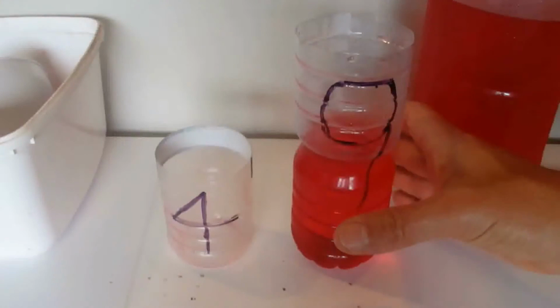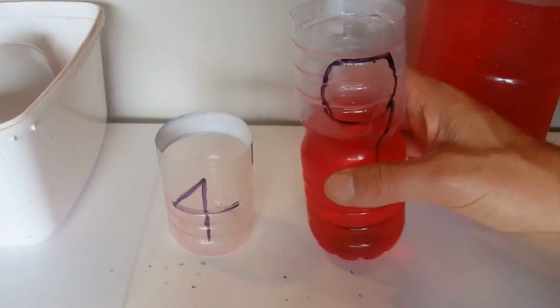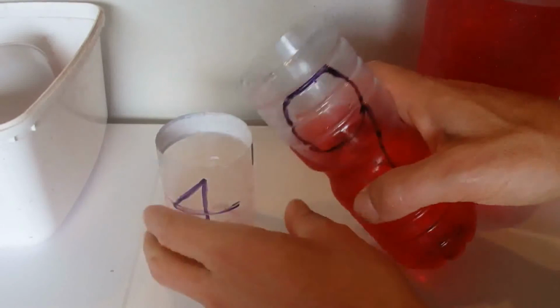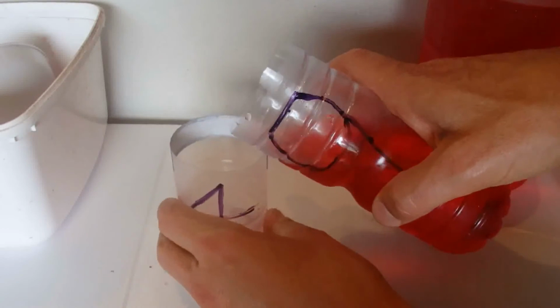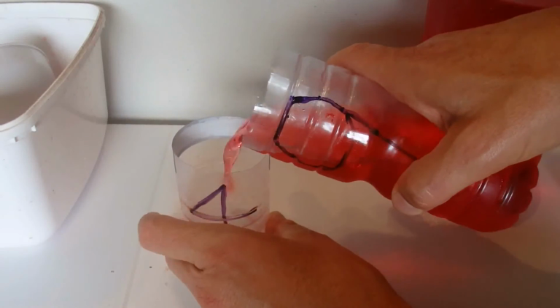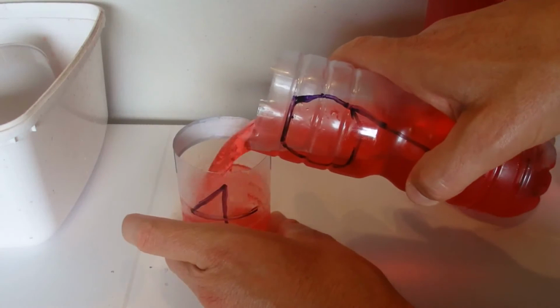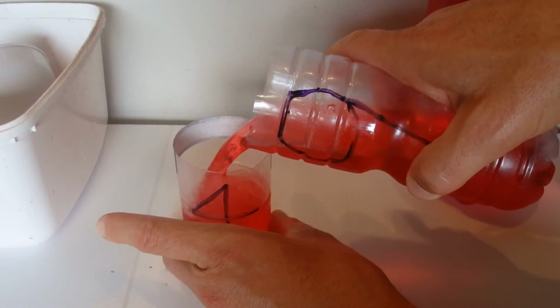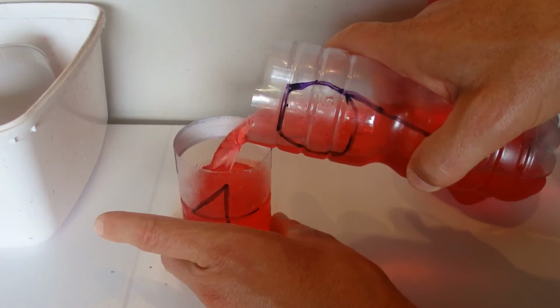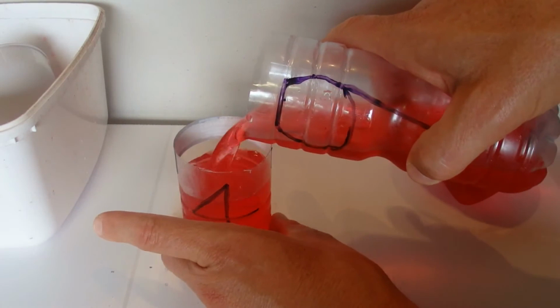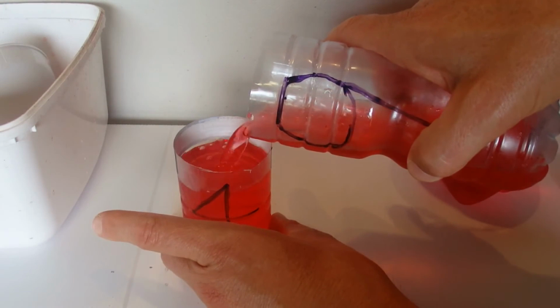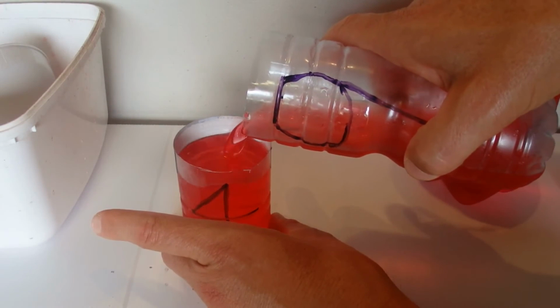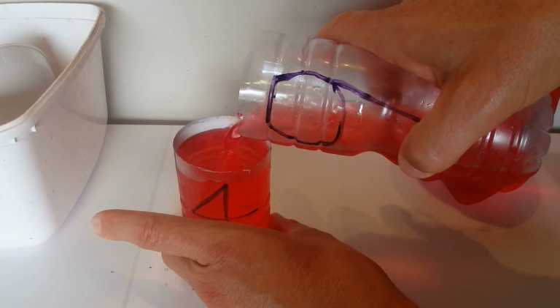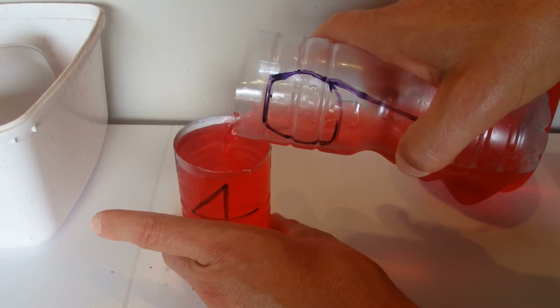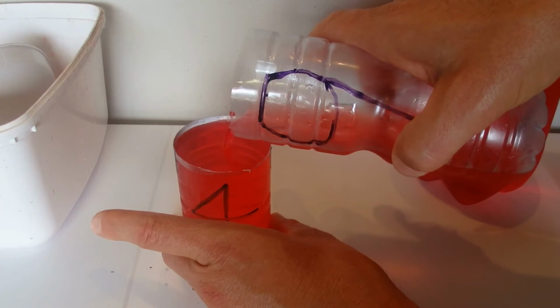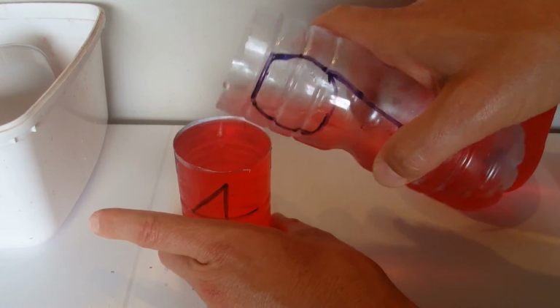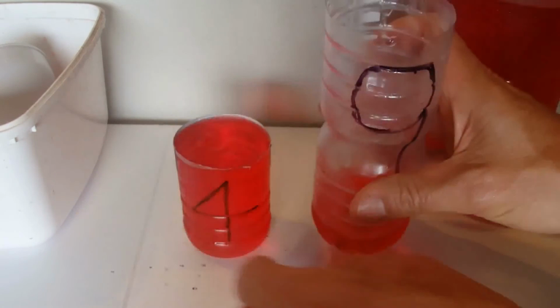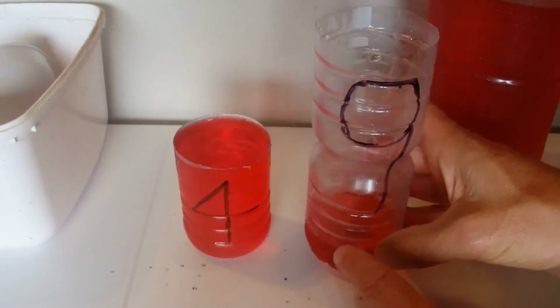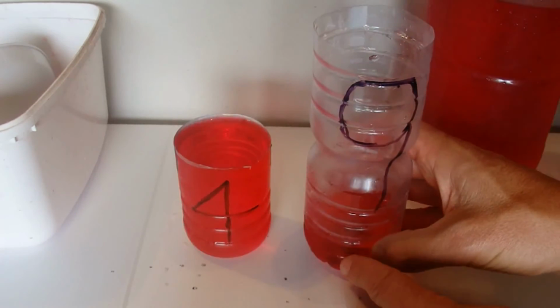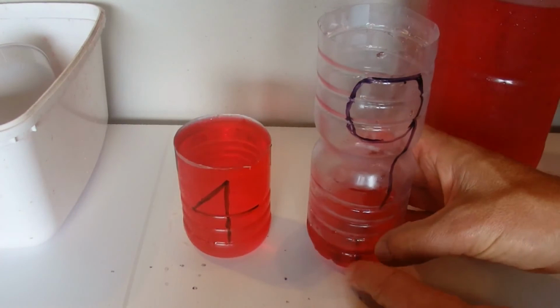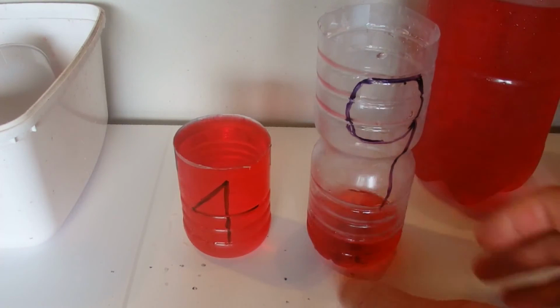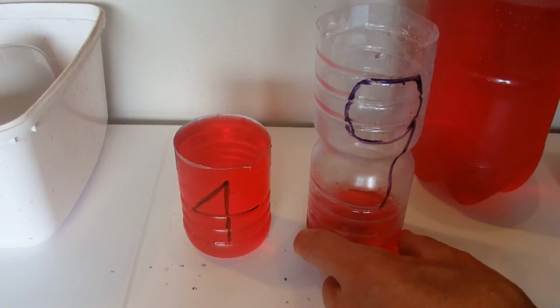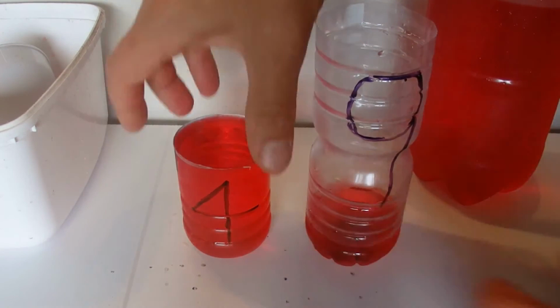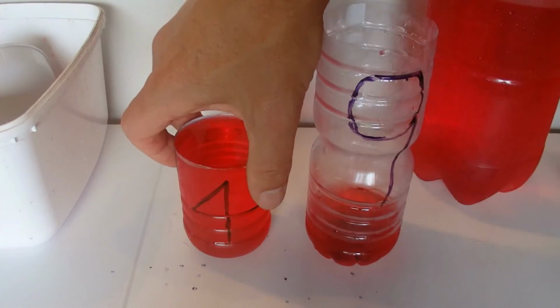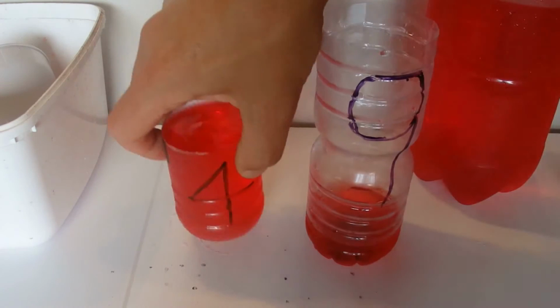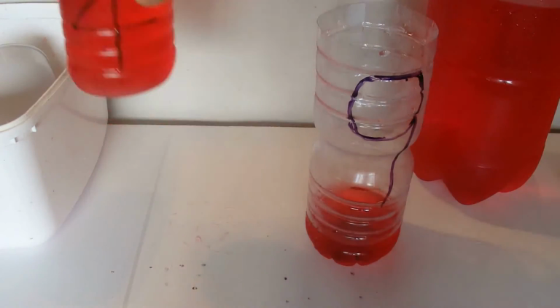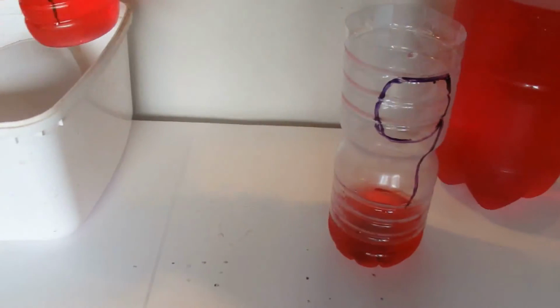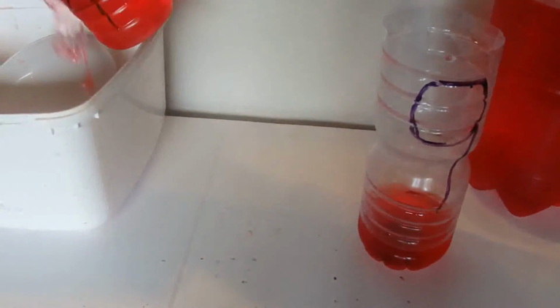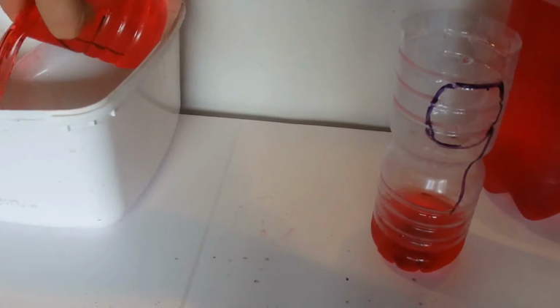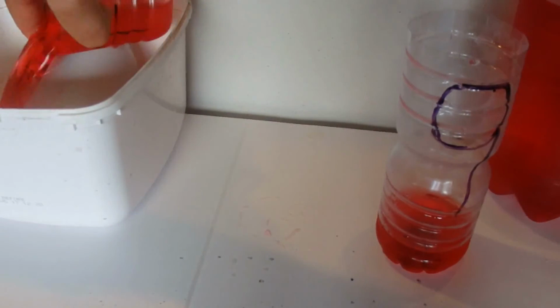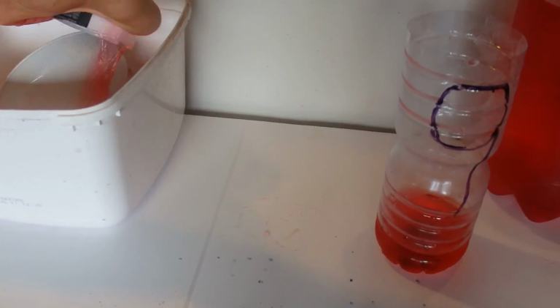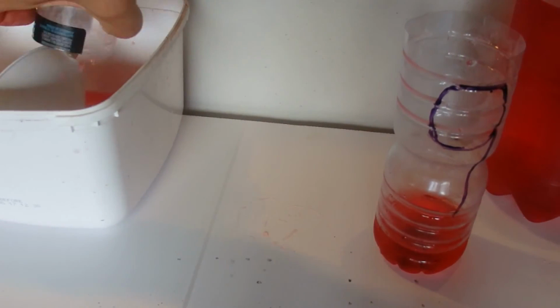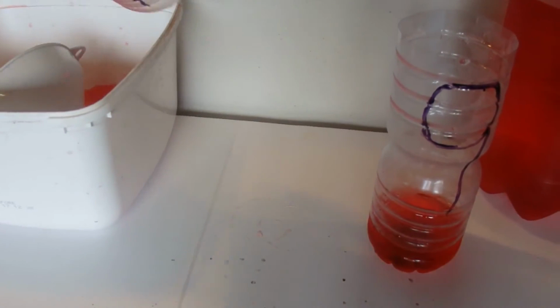We'll do the same thing again — pour 4 litres from the 9 litre container into the 4 litre container and fill that up to the brim. That leaves us with 1 litre here on the right hand side, and we'll empty out our 4 litres.